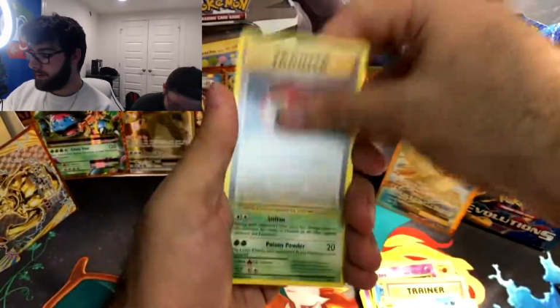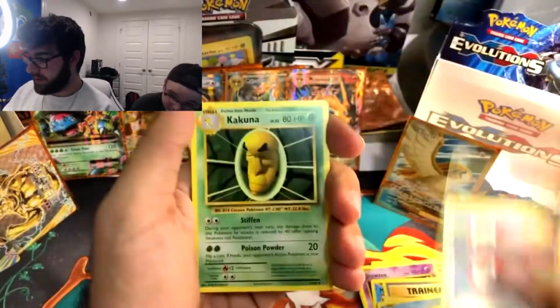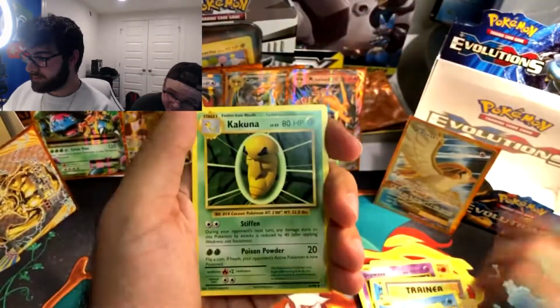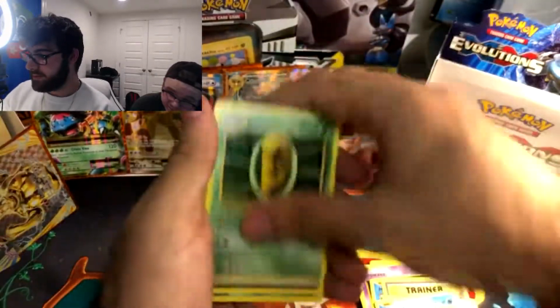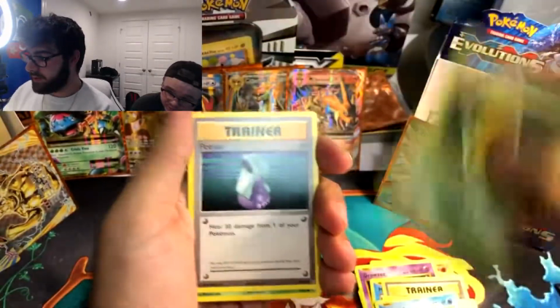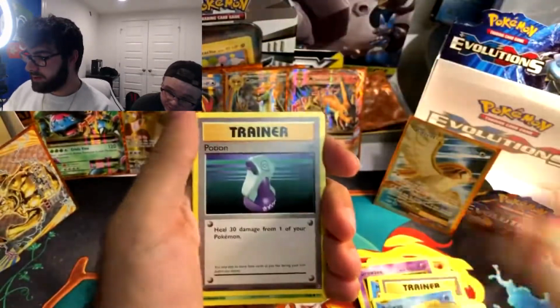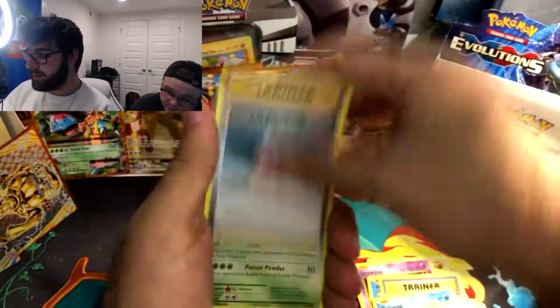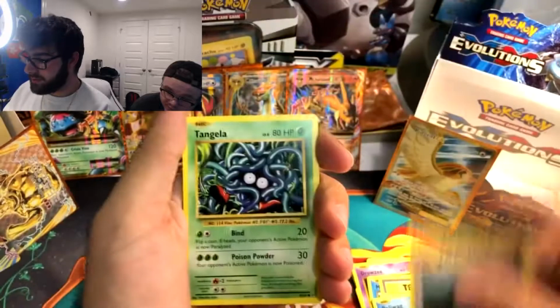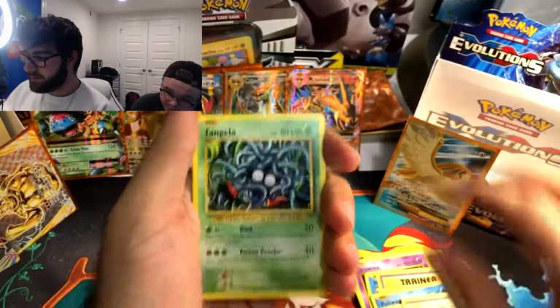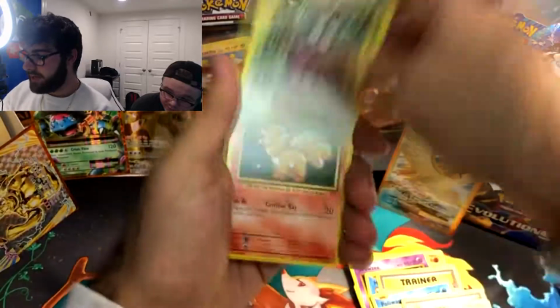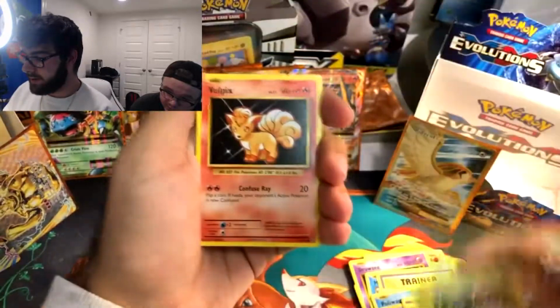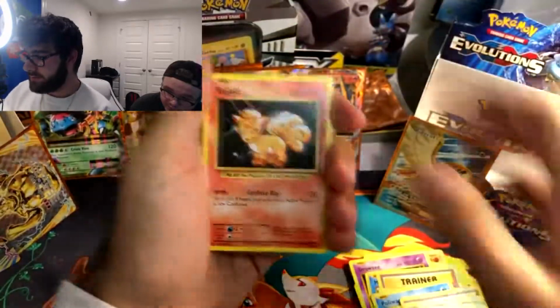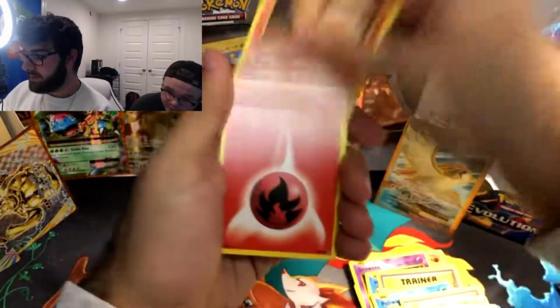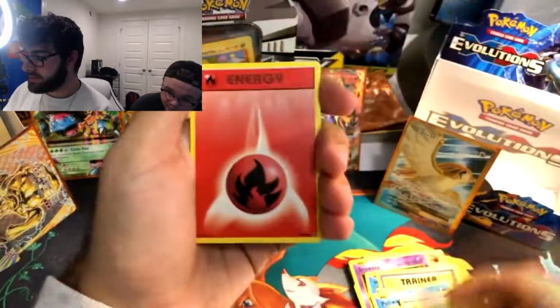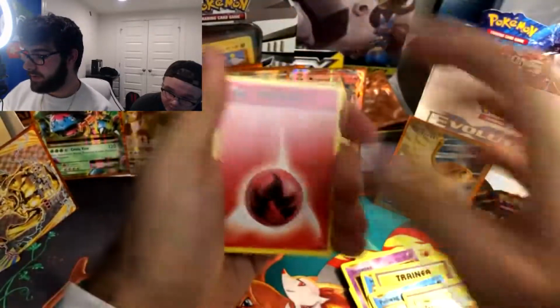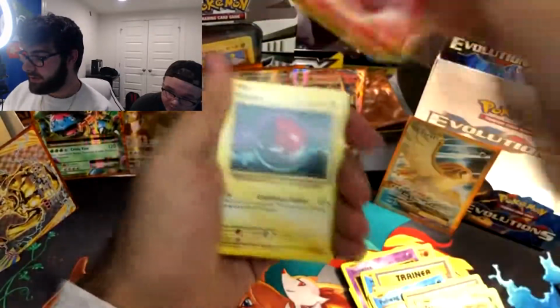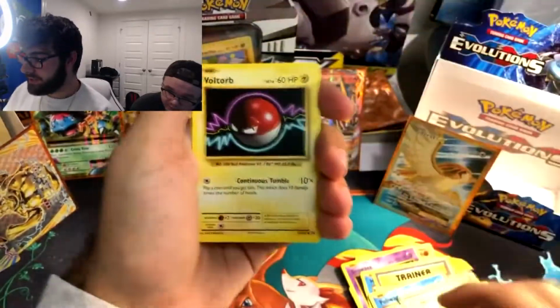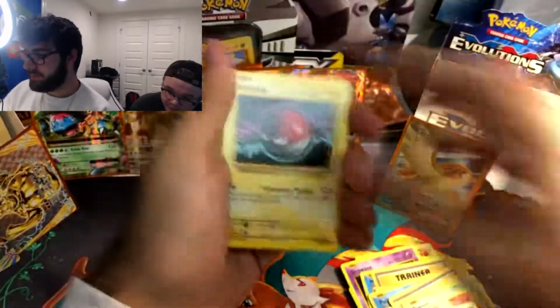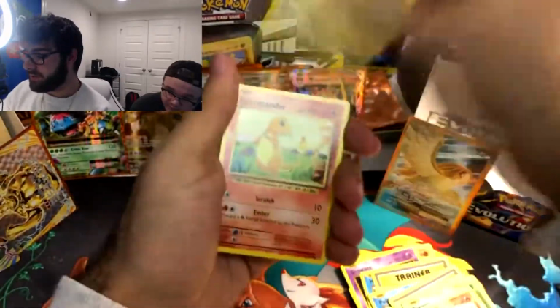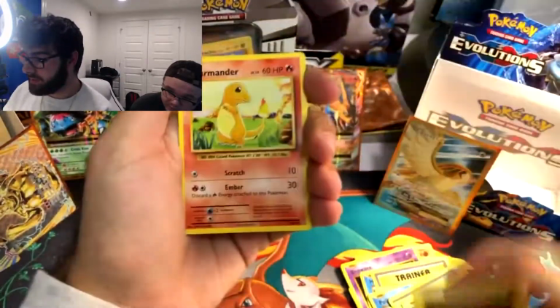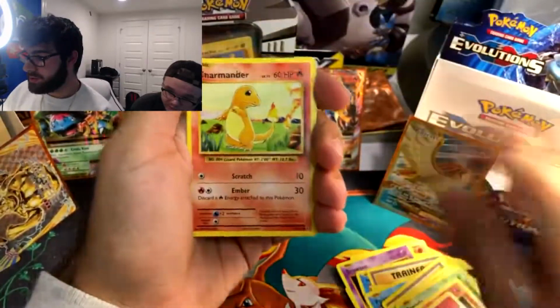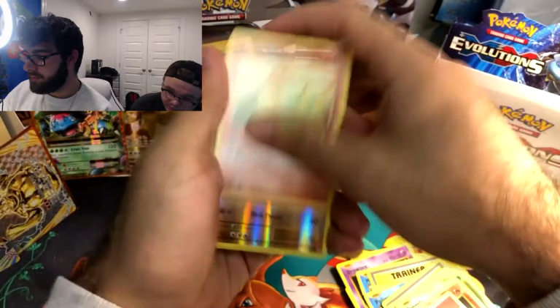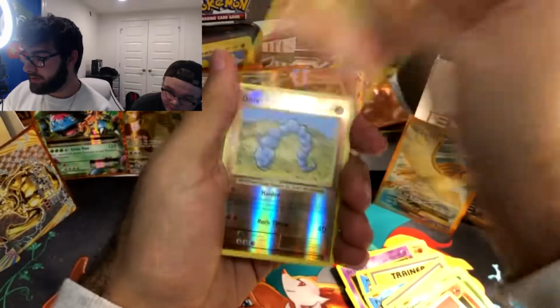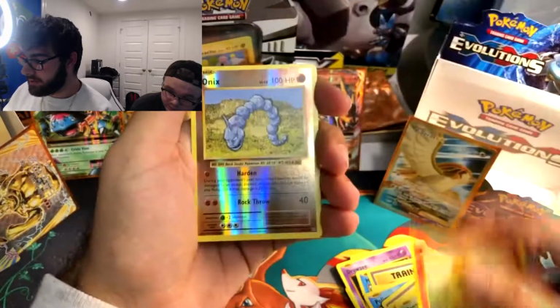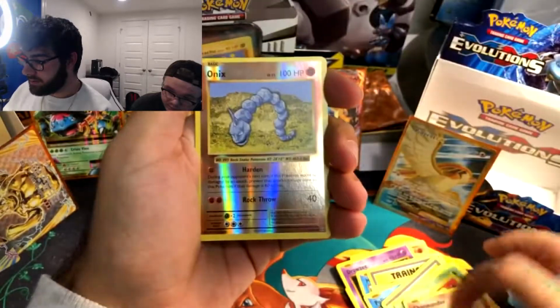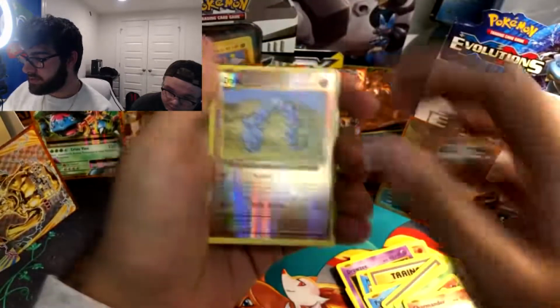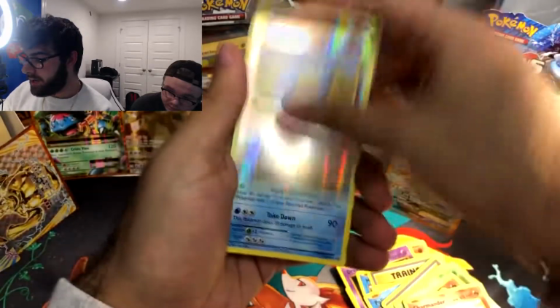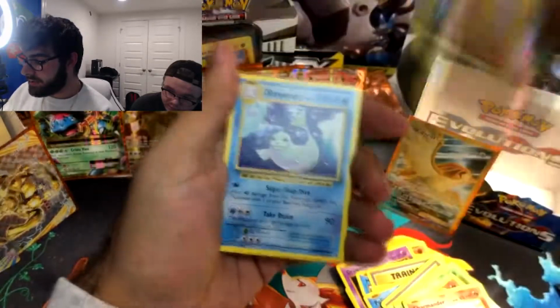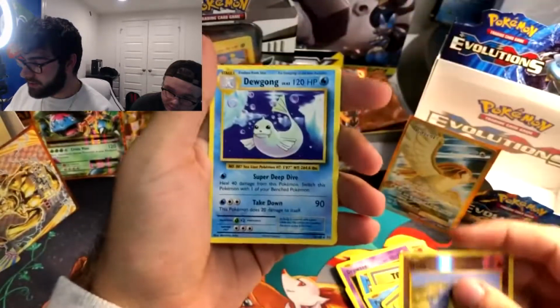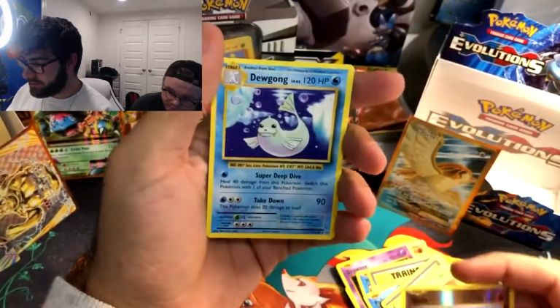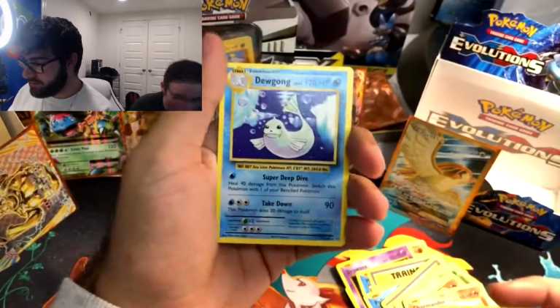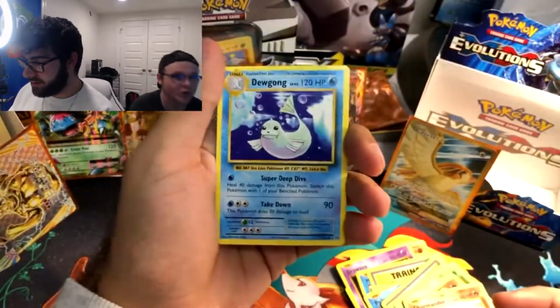Pokedex, Kakuna, Potion, Tangela, Vulpix, Fire Energy, Voltorb, Charmander. Reverse Holo Onix.